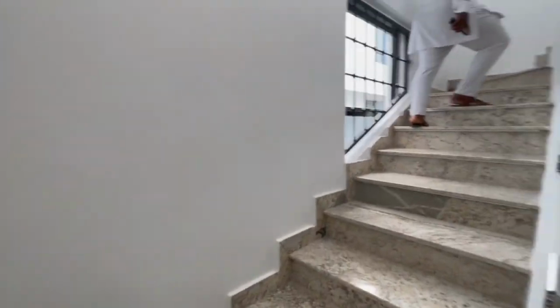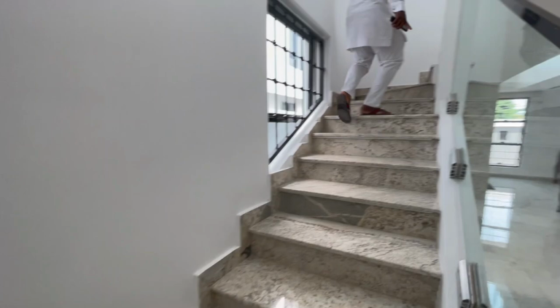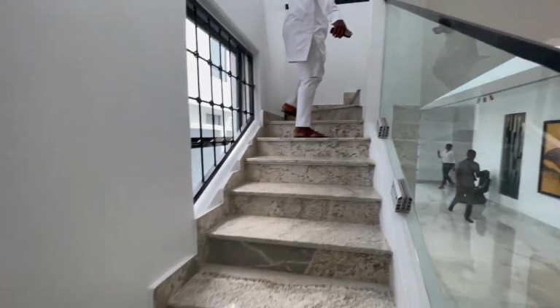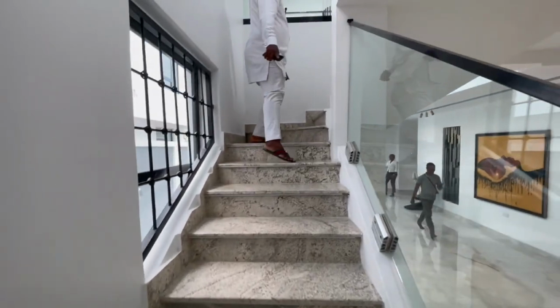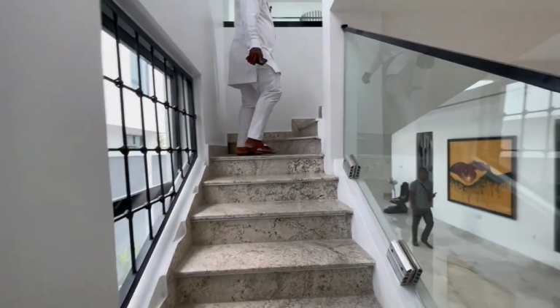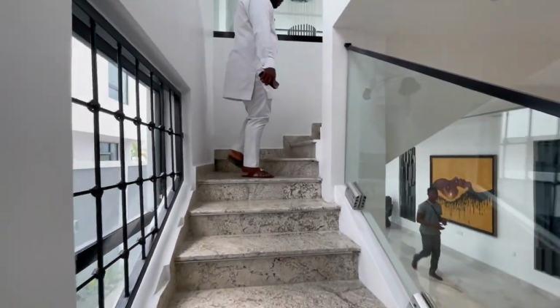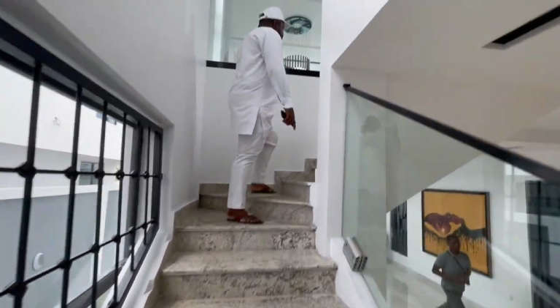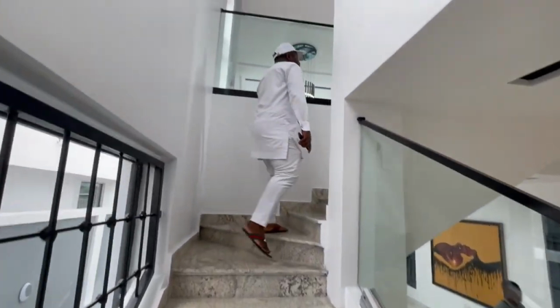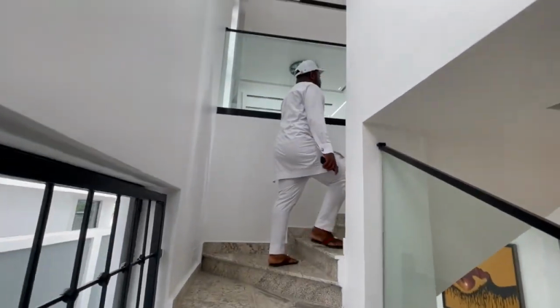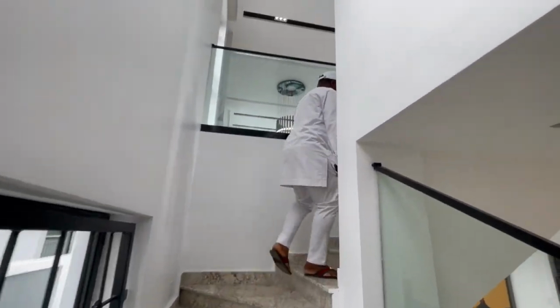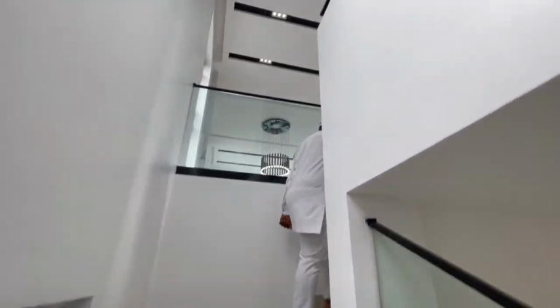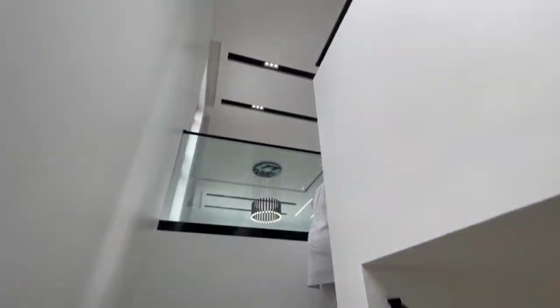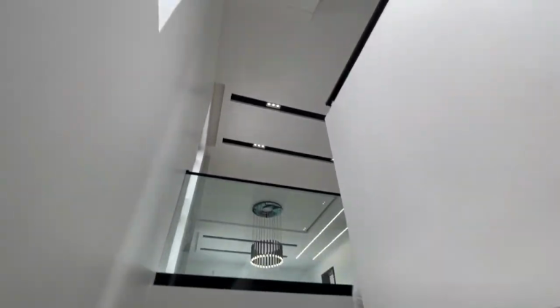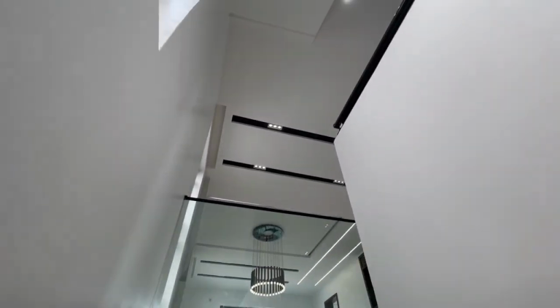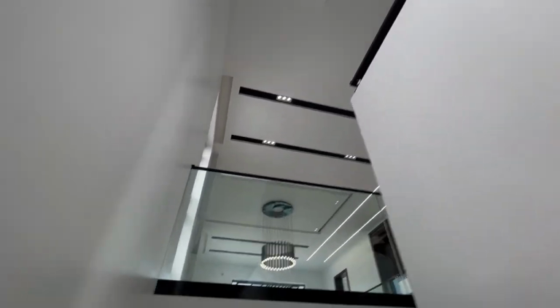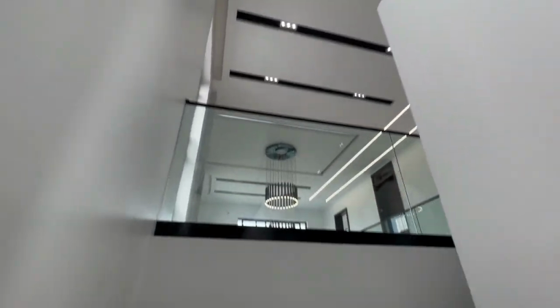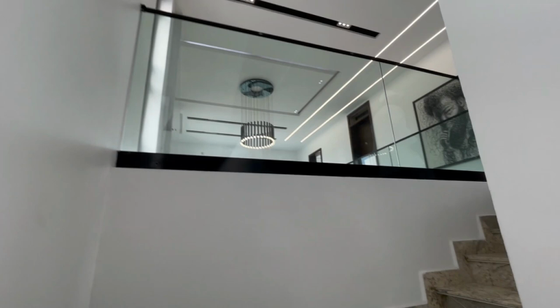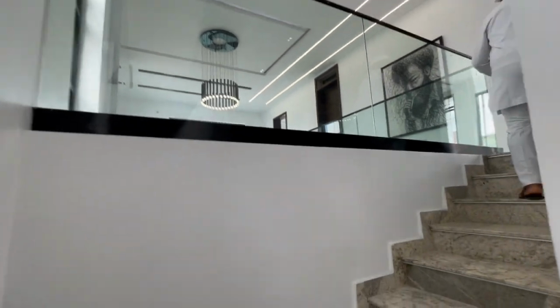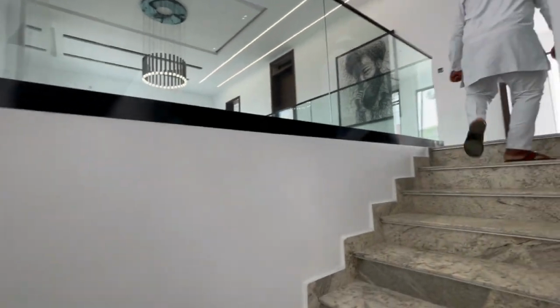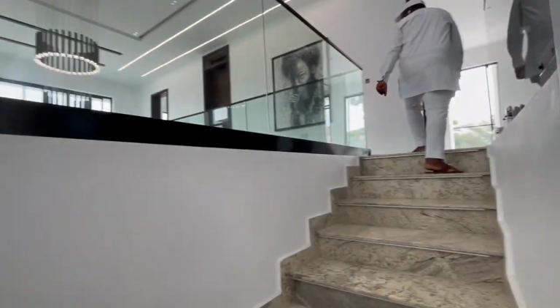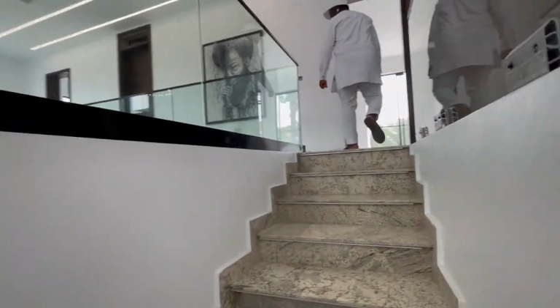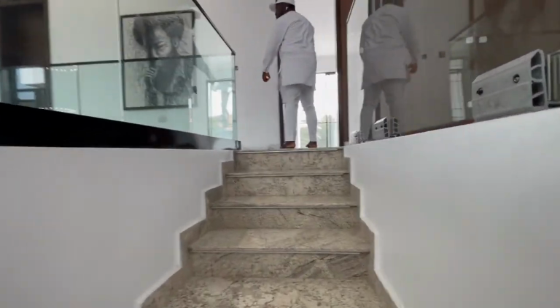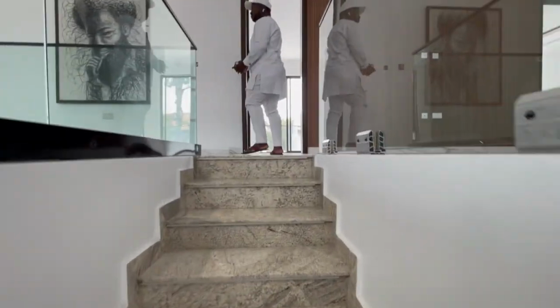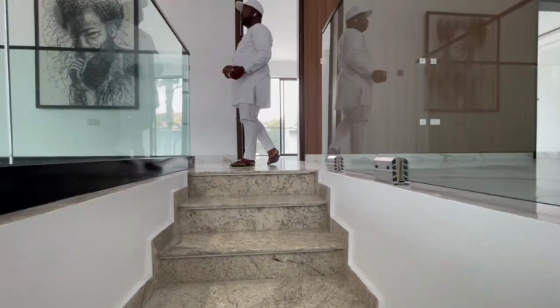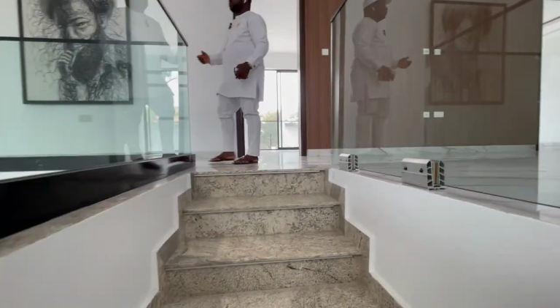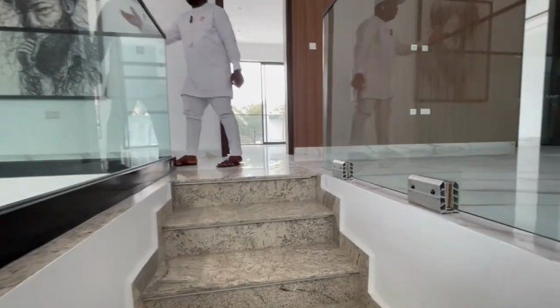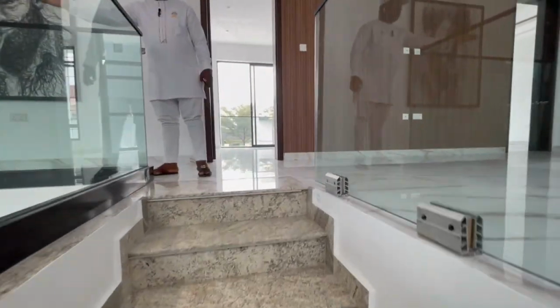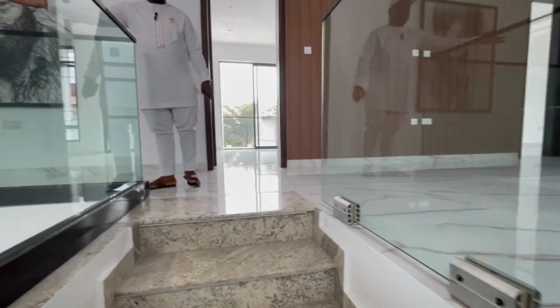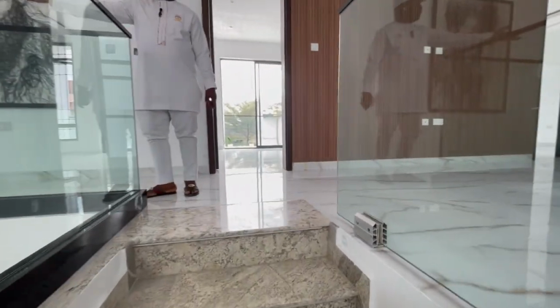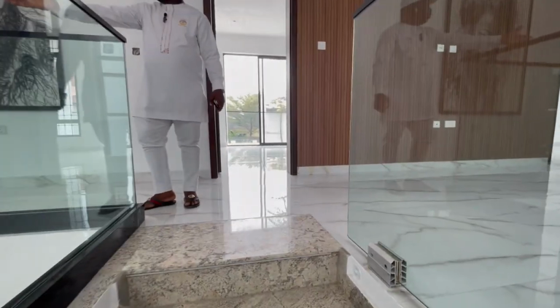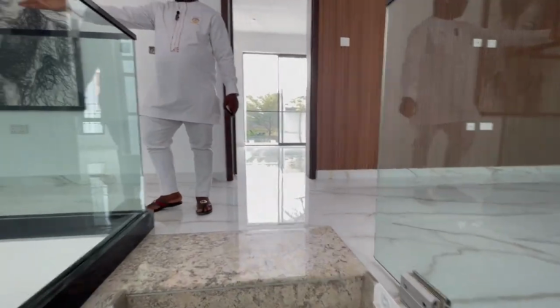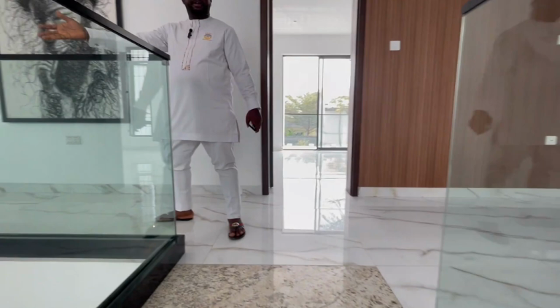You can see the sensor lights upstairs. Check out the view all the way from here.